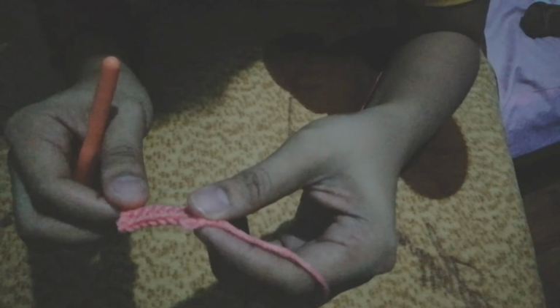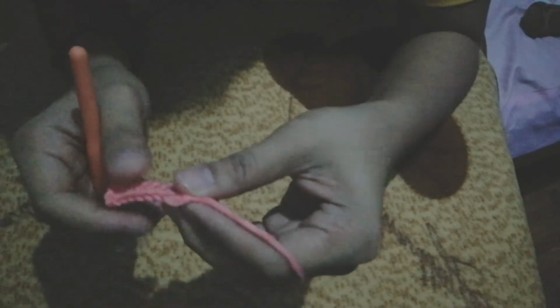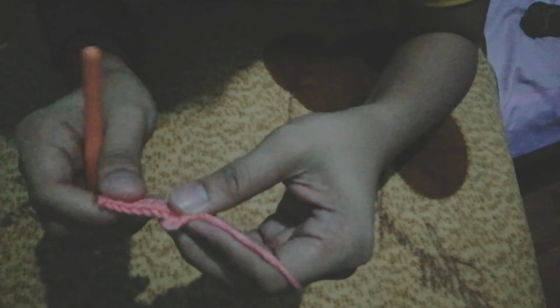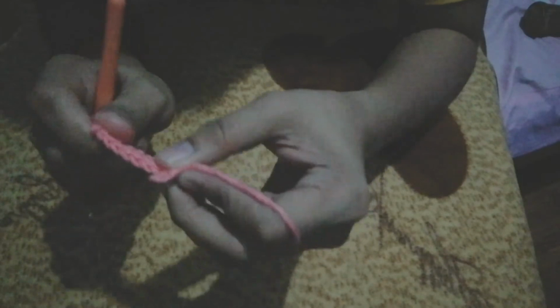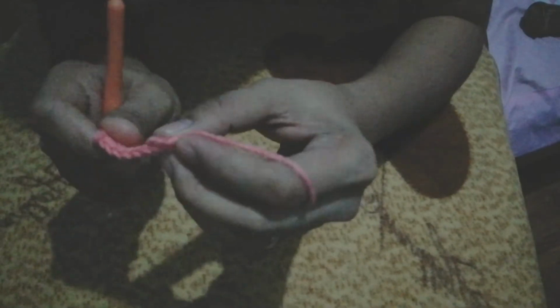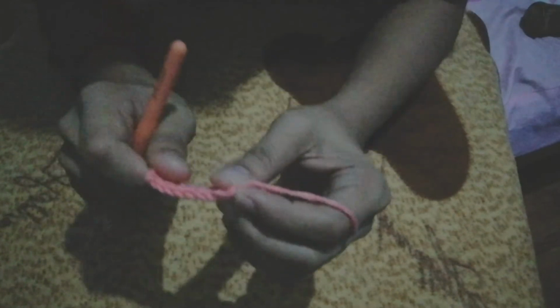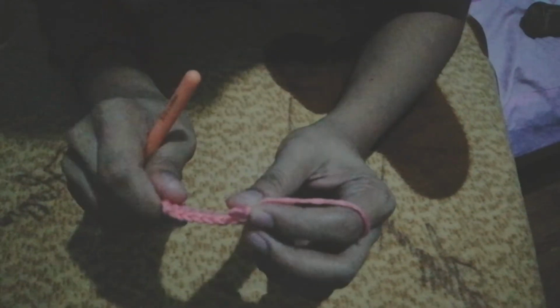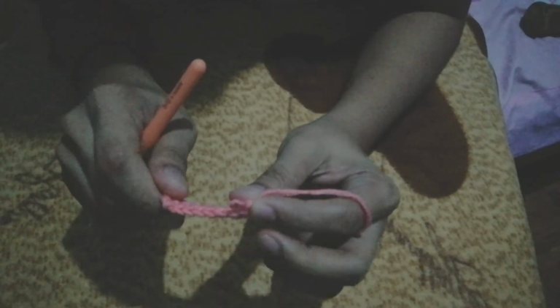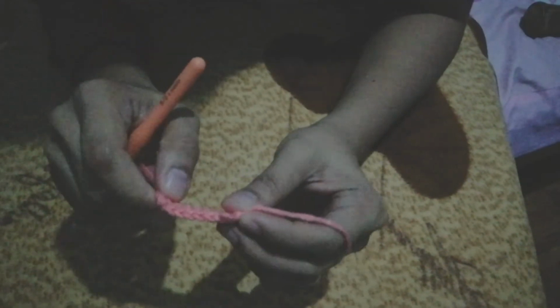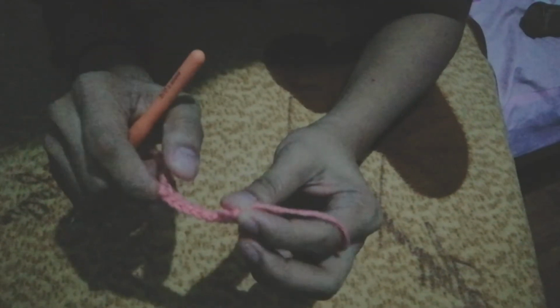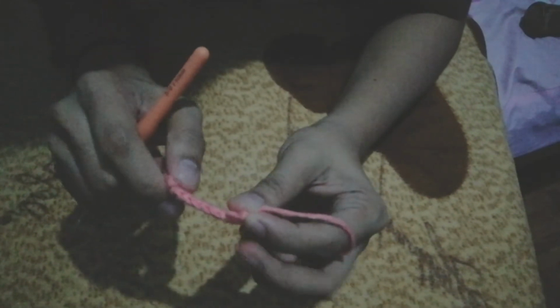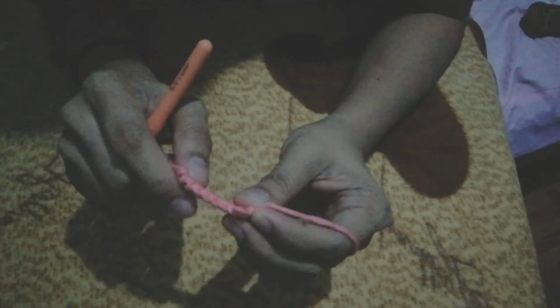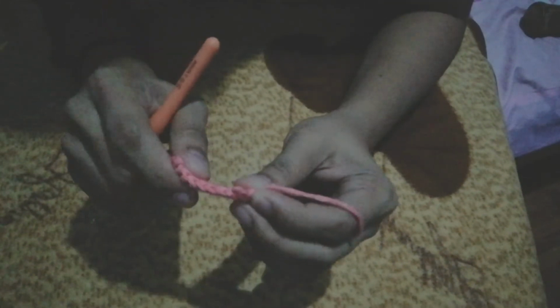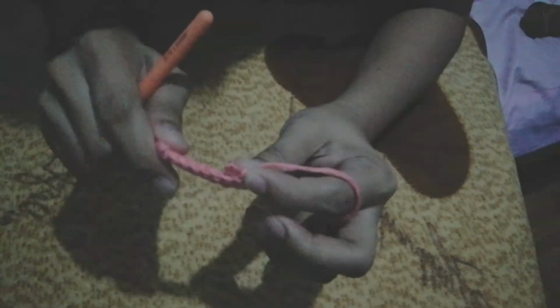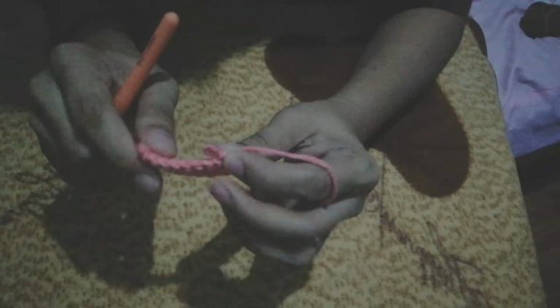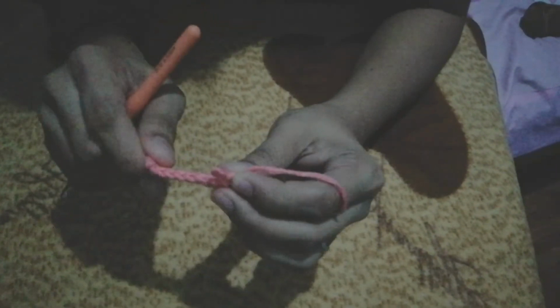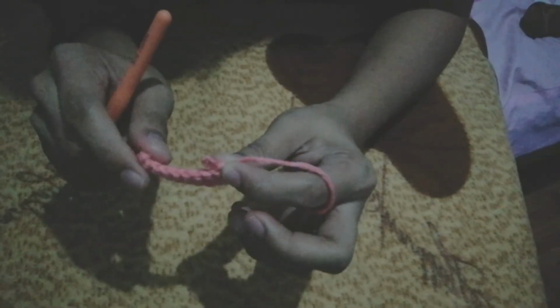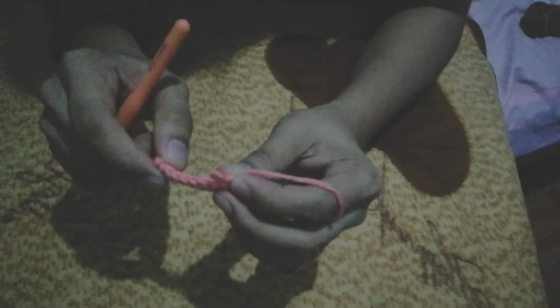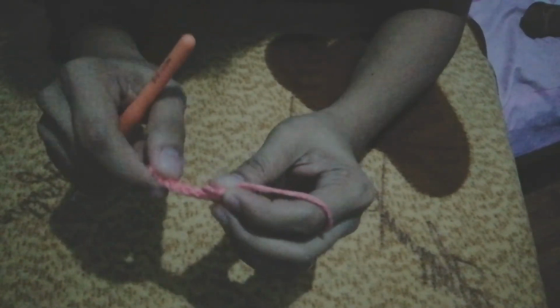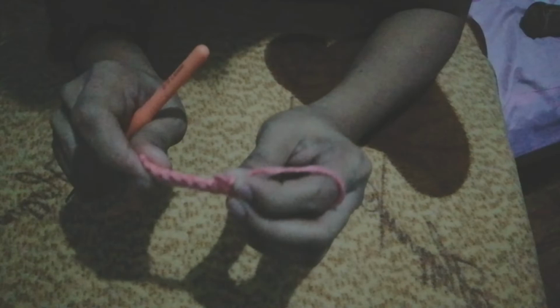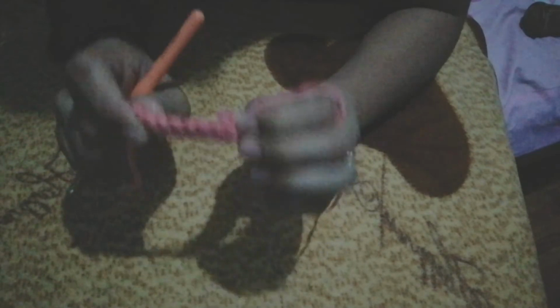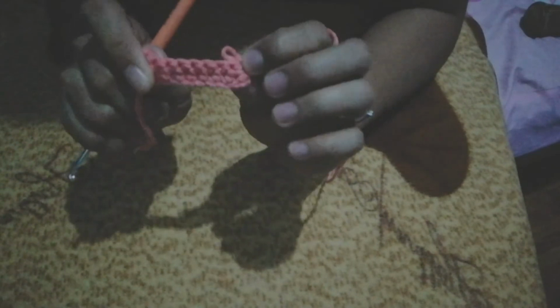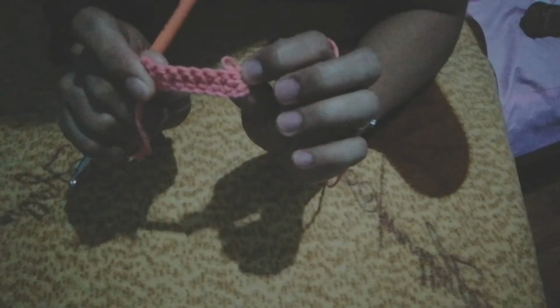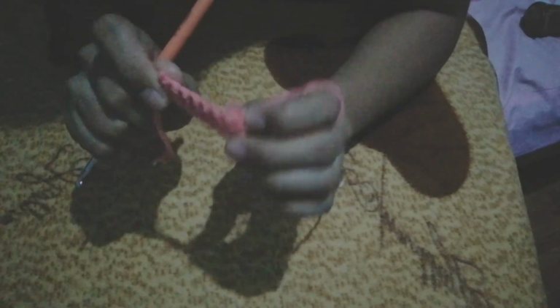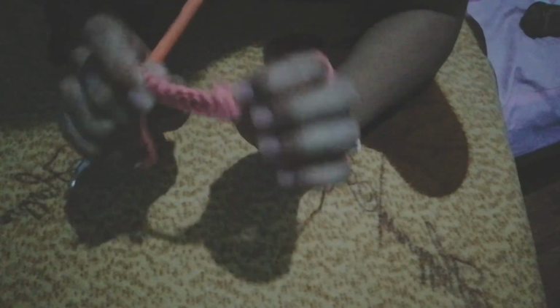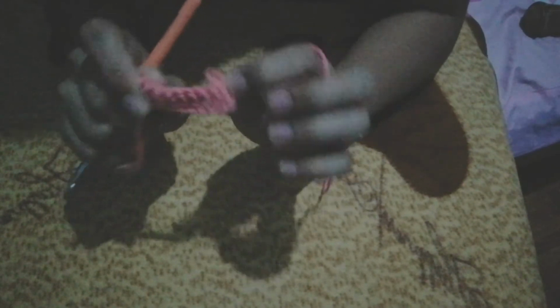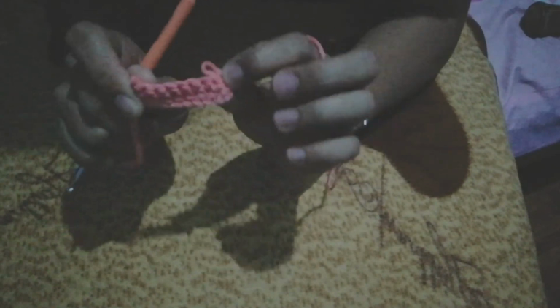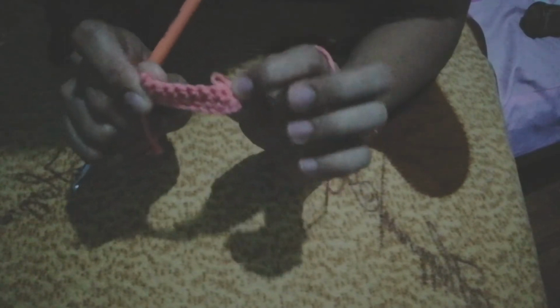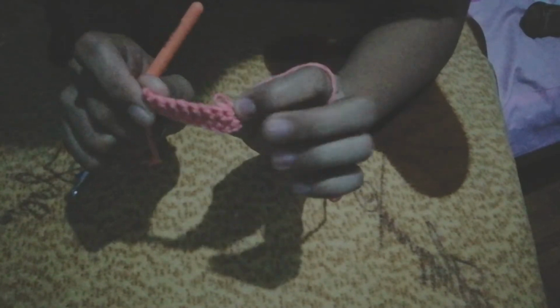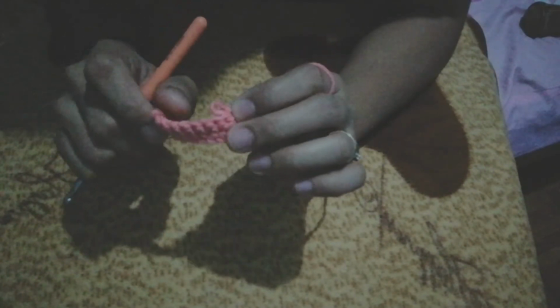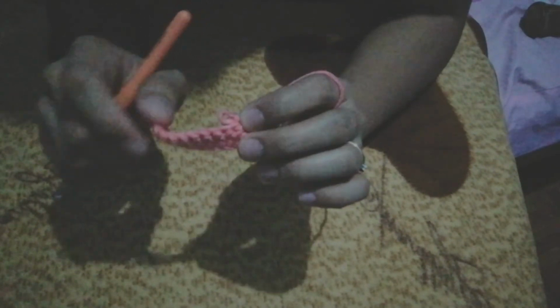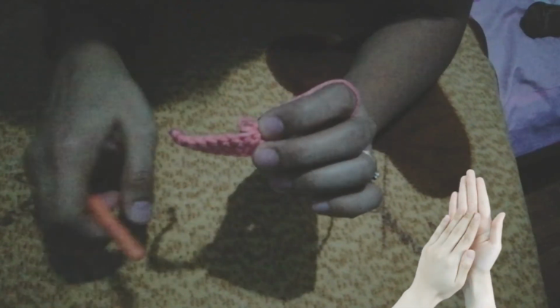The next thing we will do is double crochet. Thank you for watching! Bye!